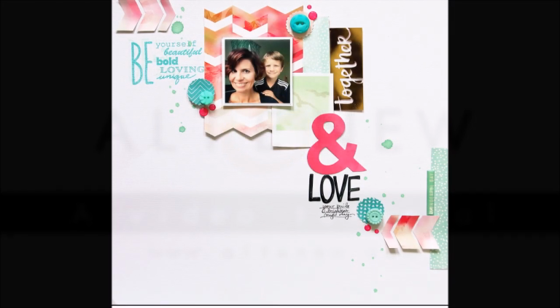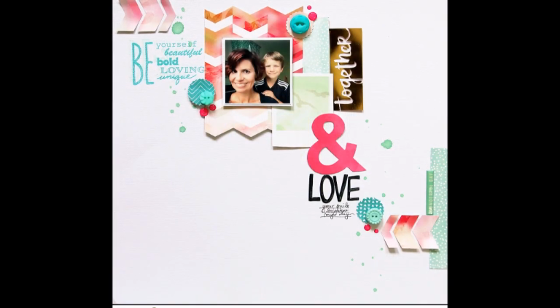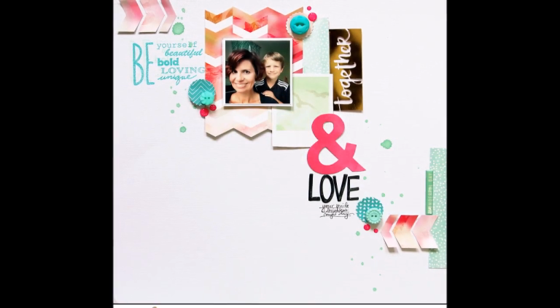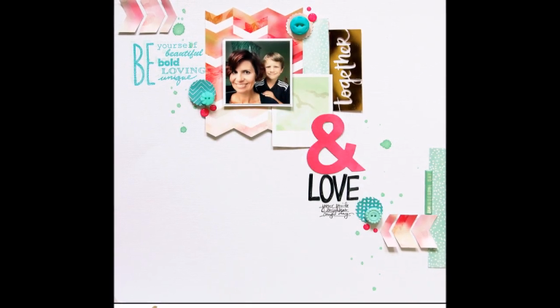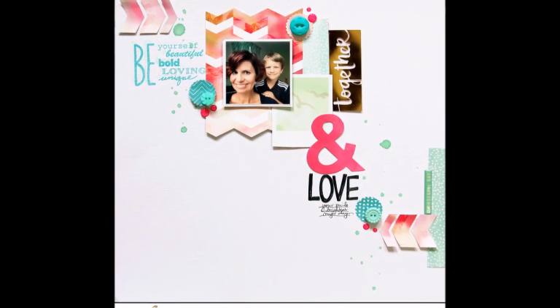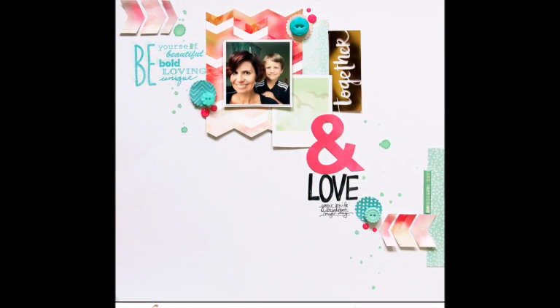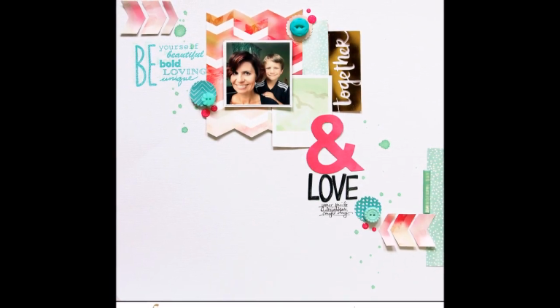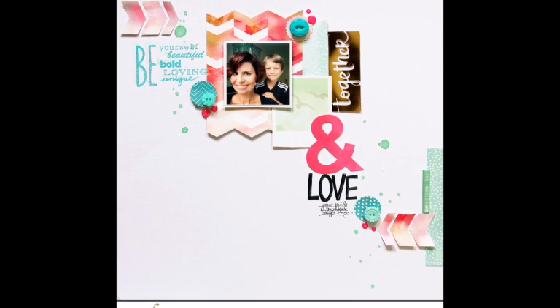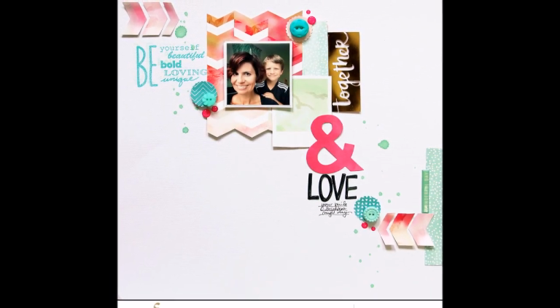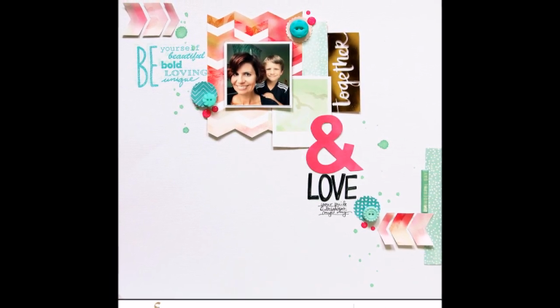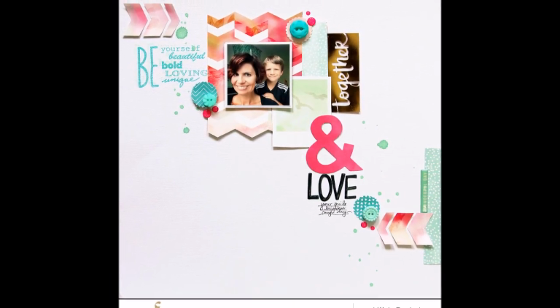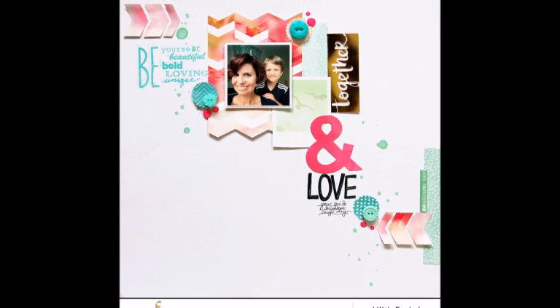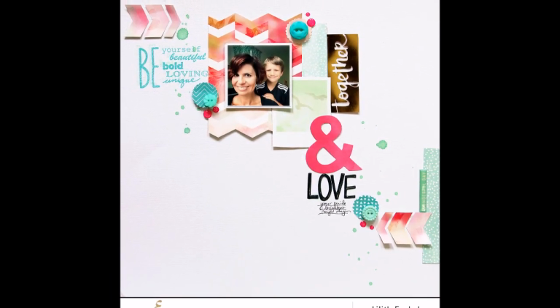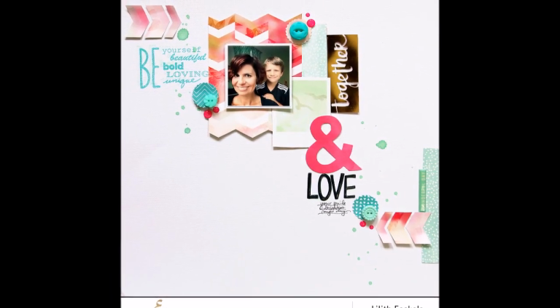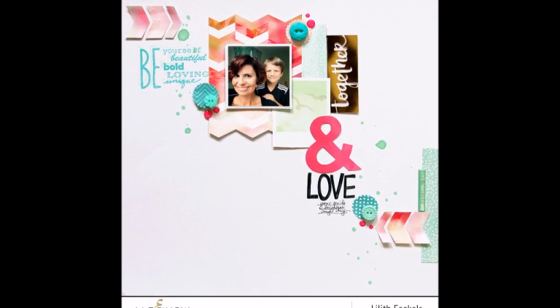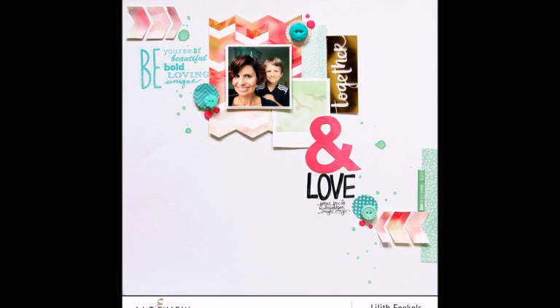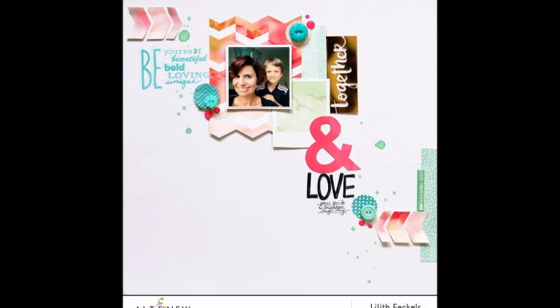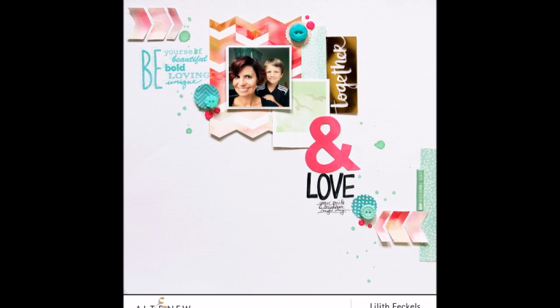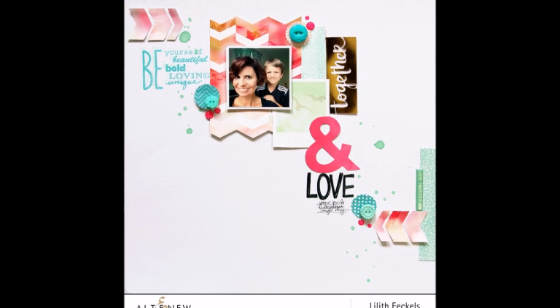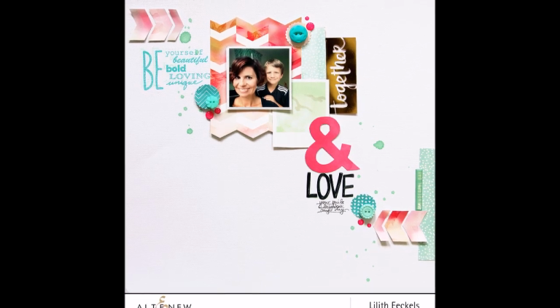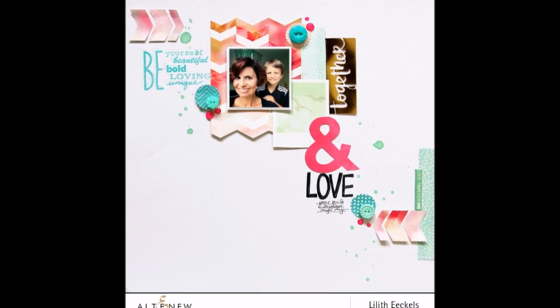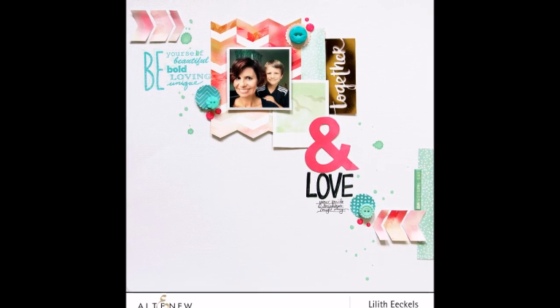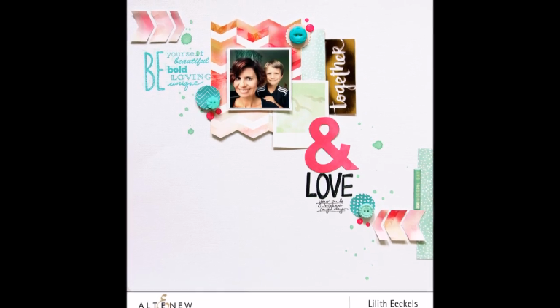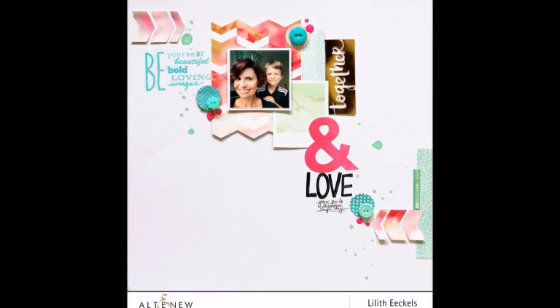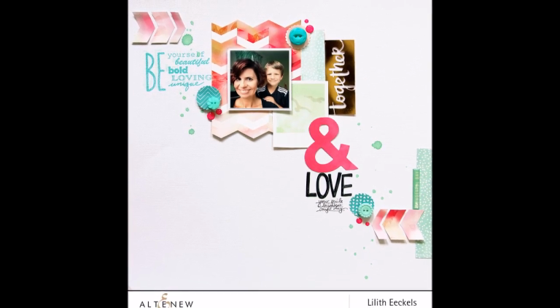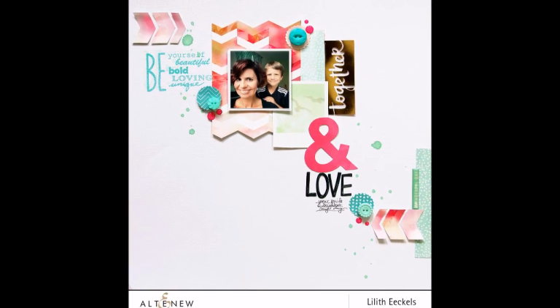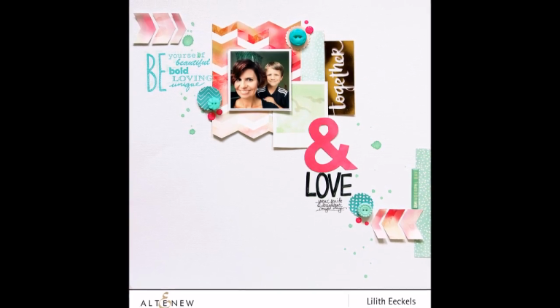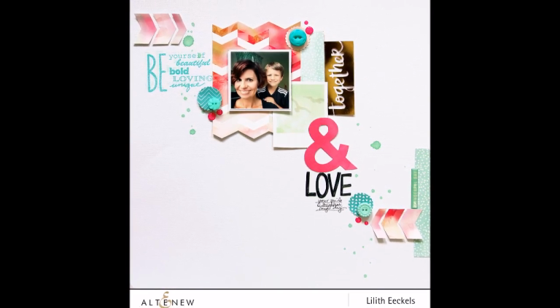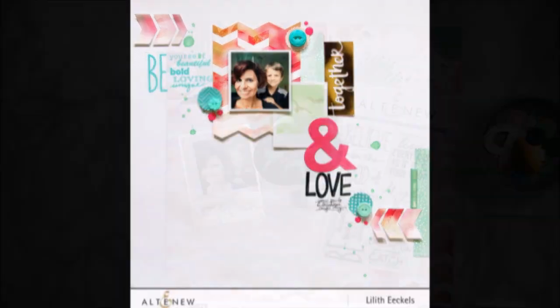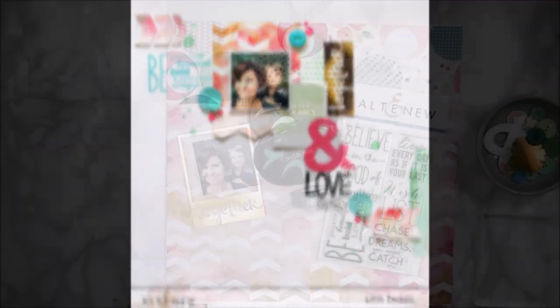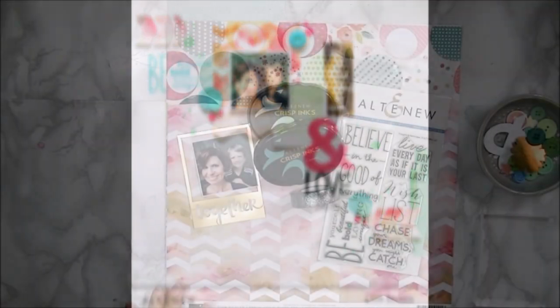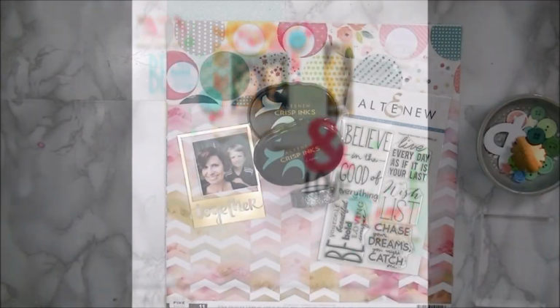Hello everyone, this is Lilith with a new video for Eltonew, and today I'll be showing you how I created this really fun, bright, and simple layout.